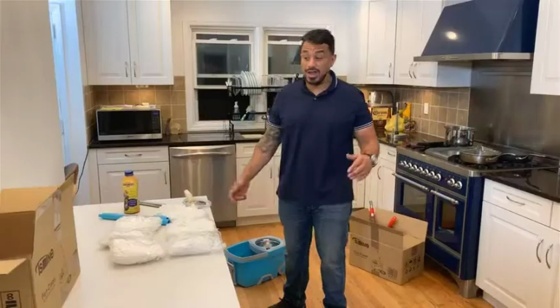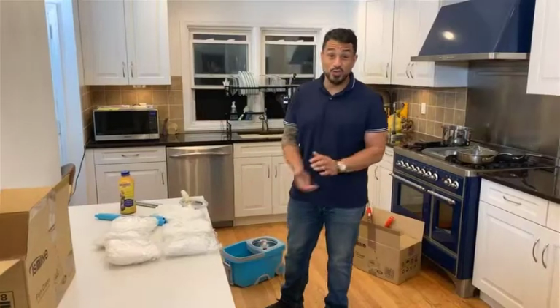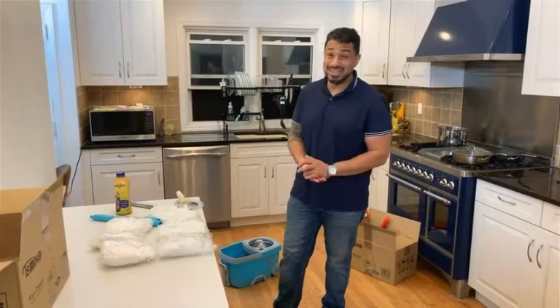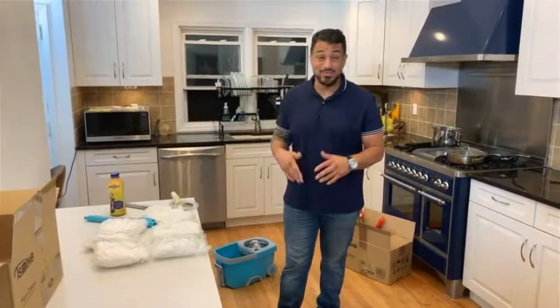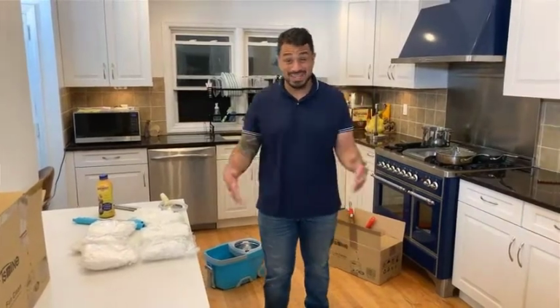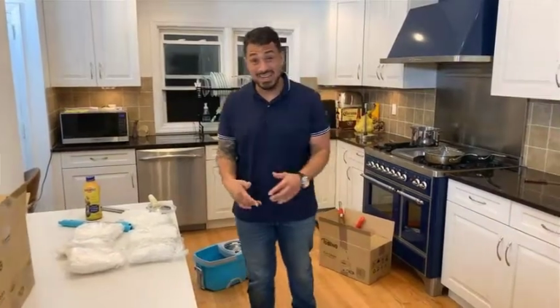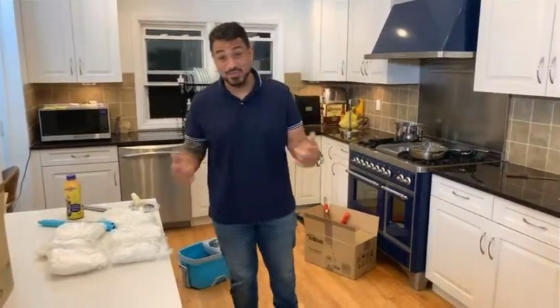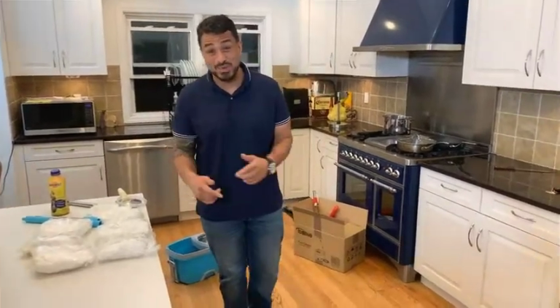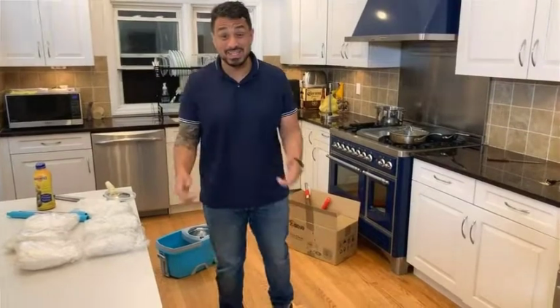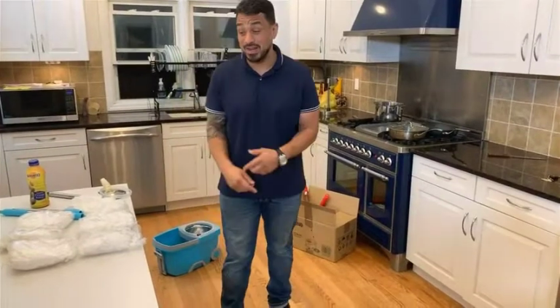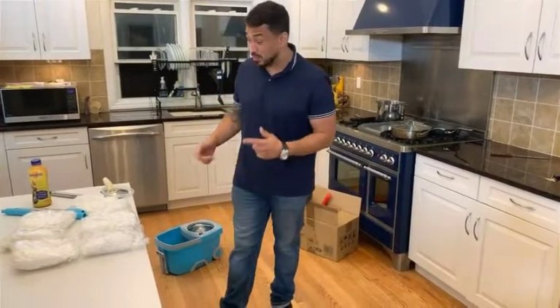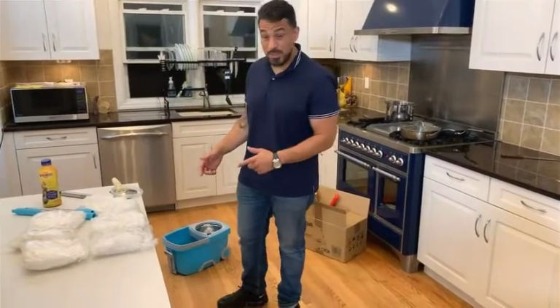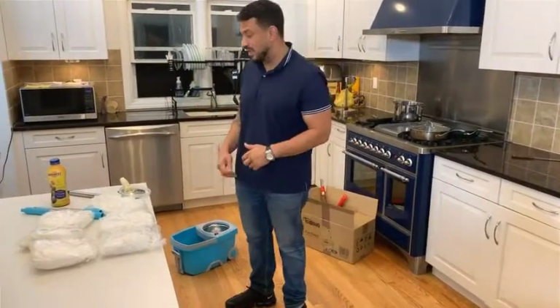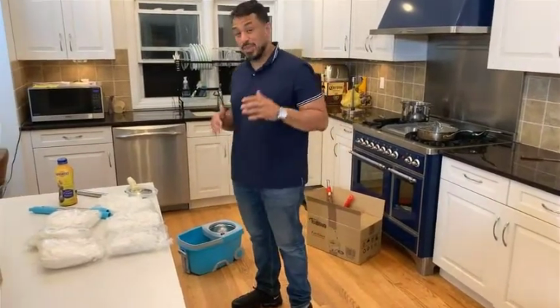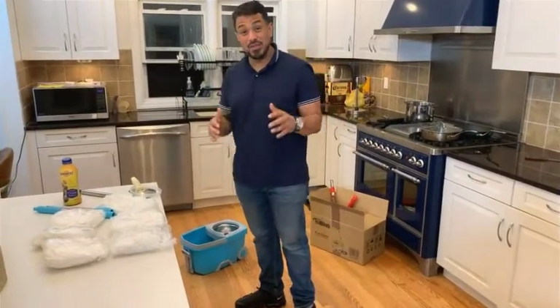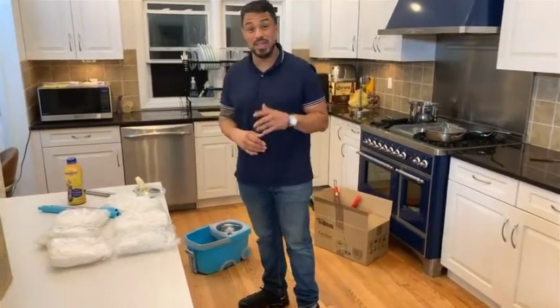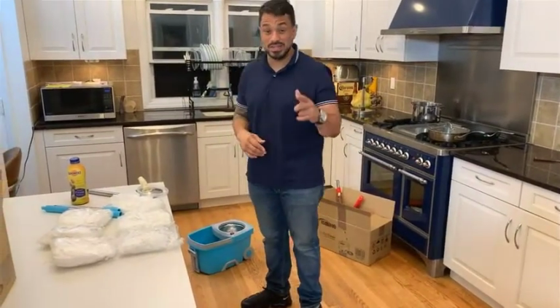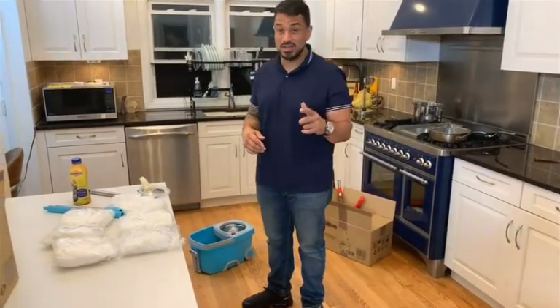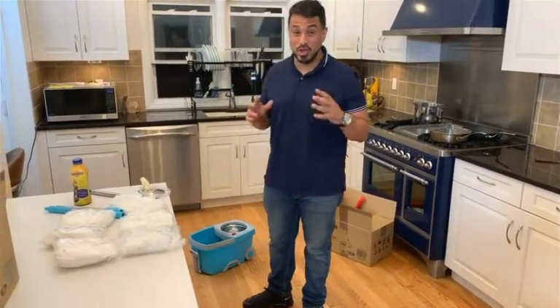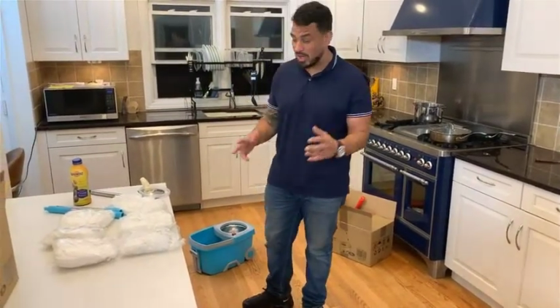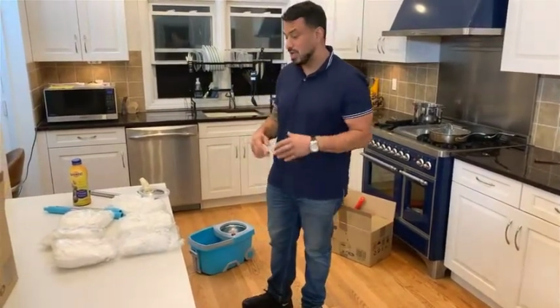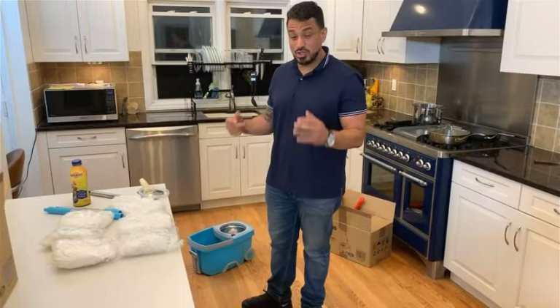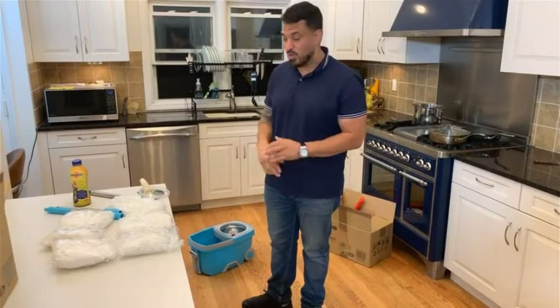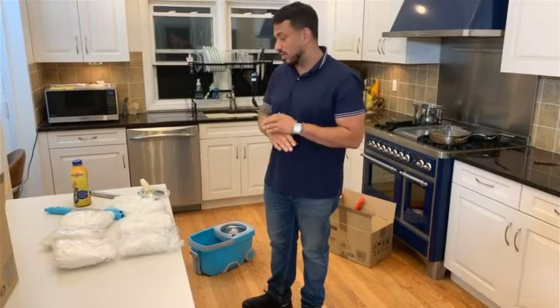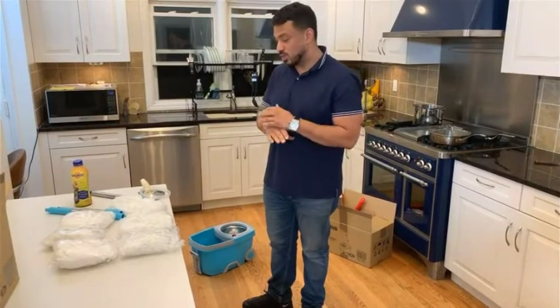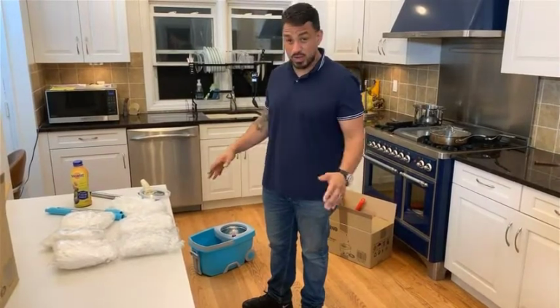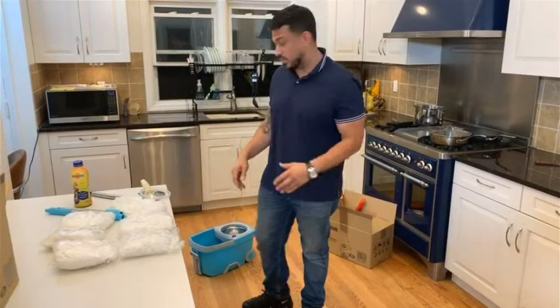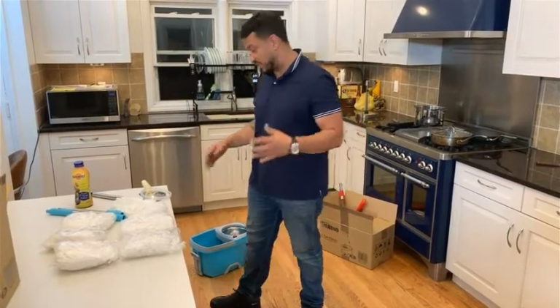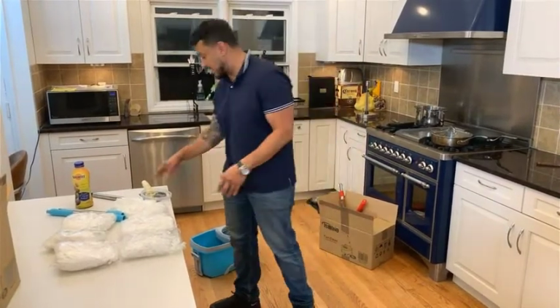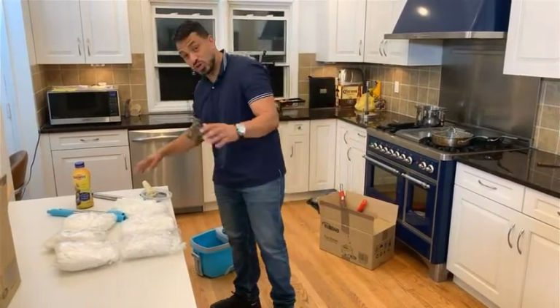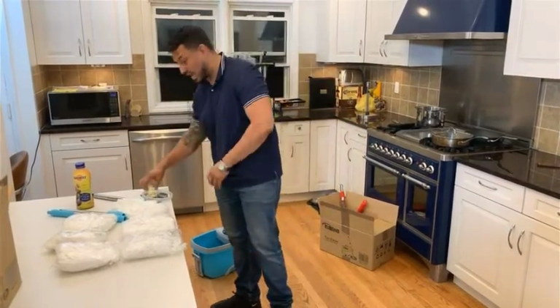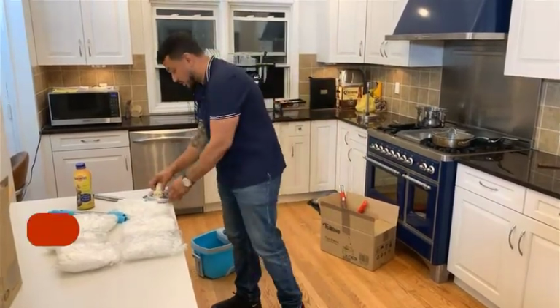Hello everyone, today I'm really excited — I just received my TSMI Spin Mop. This came highly recommended by my sister. I've used it at her house and at work, and it just worked wonders. We're going to put this together and I'm going to show you exactly how it works.